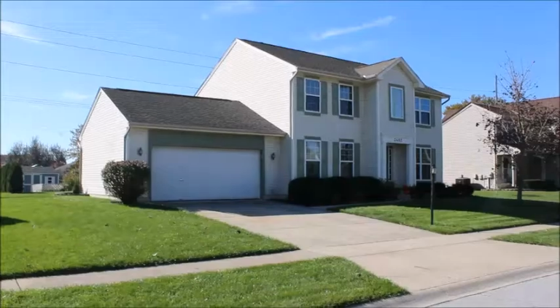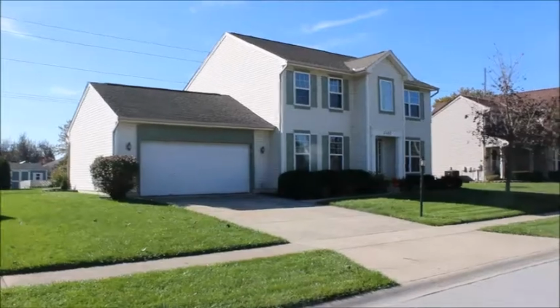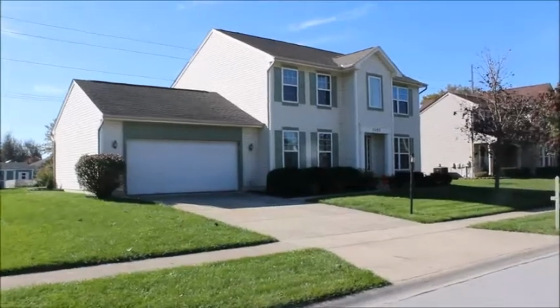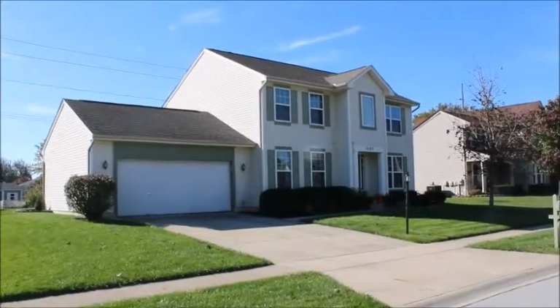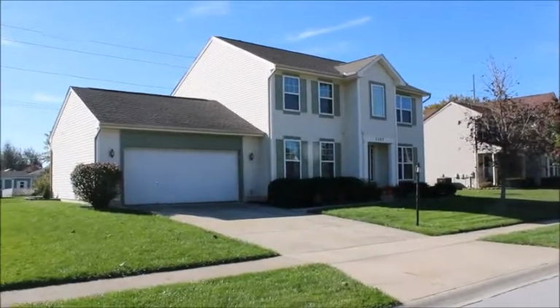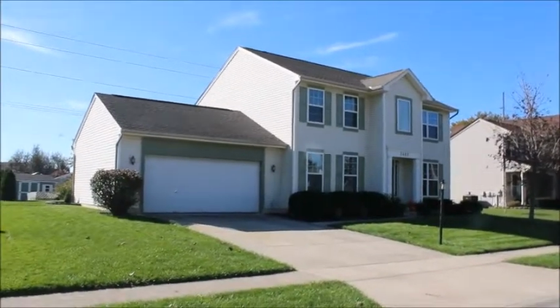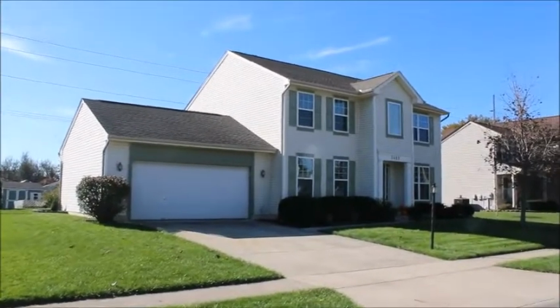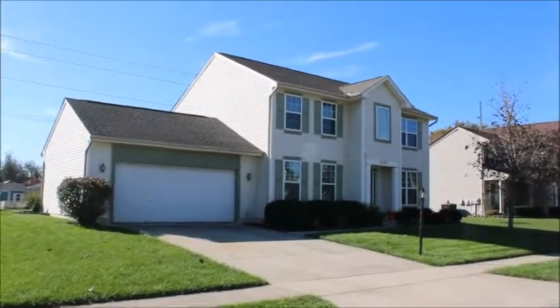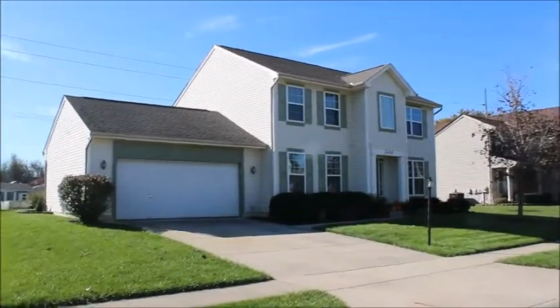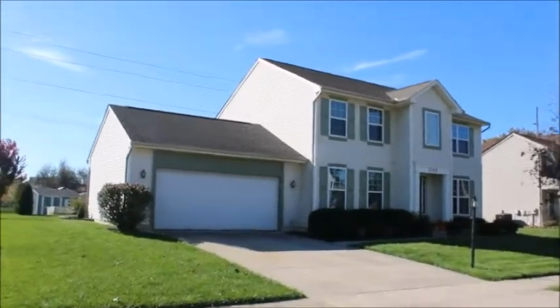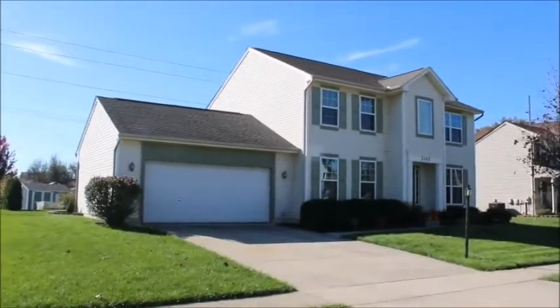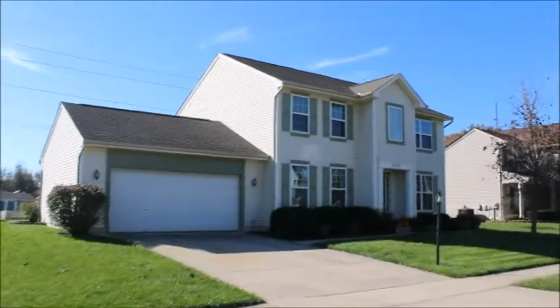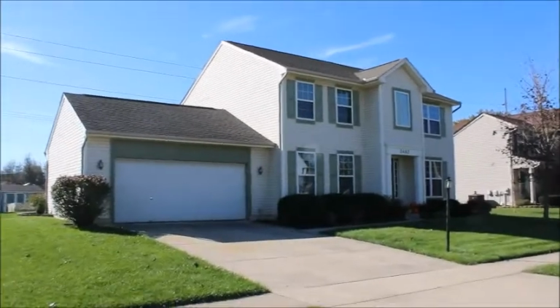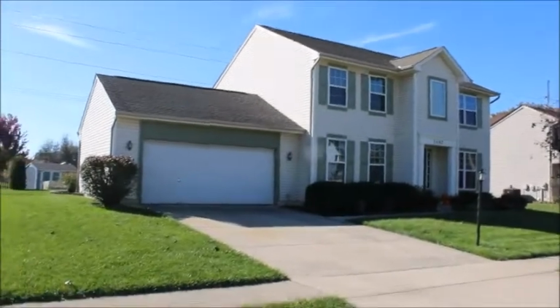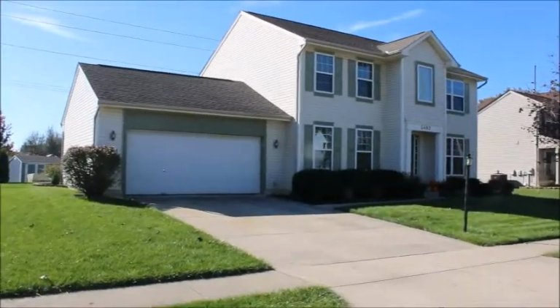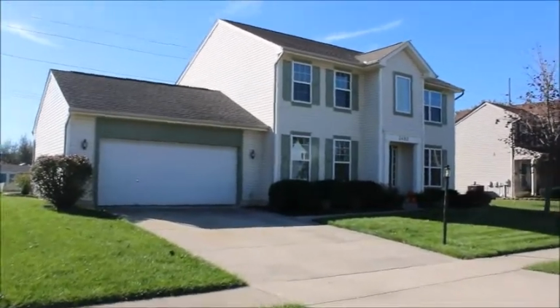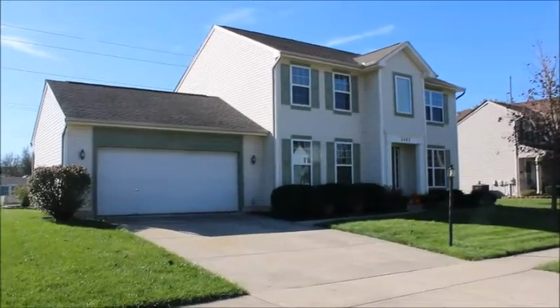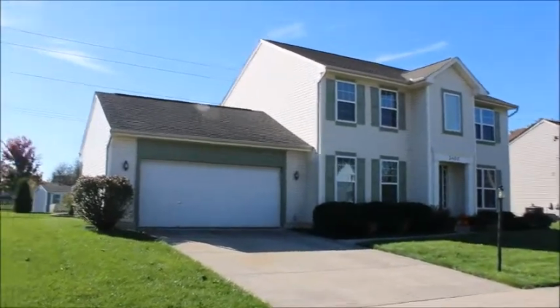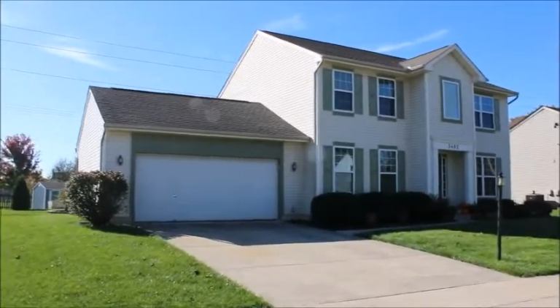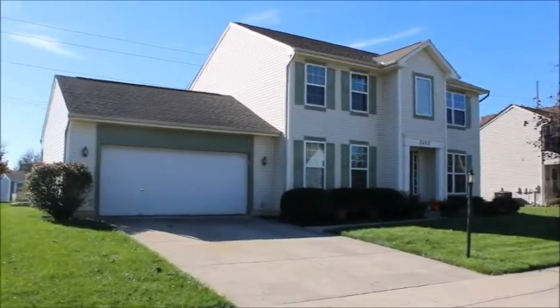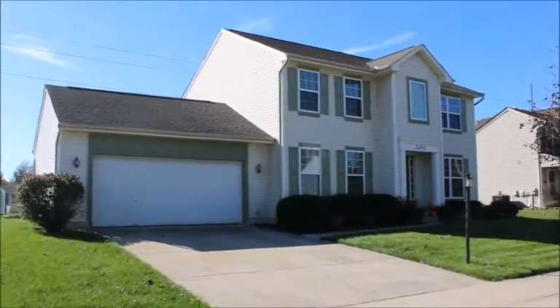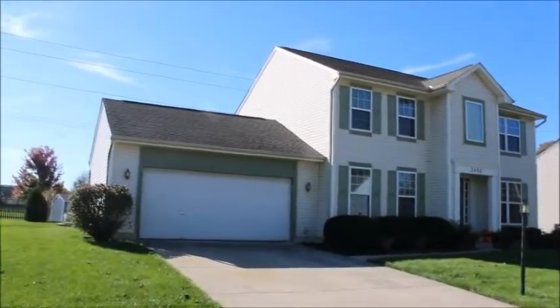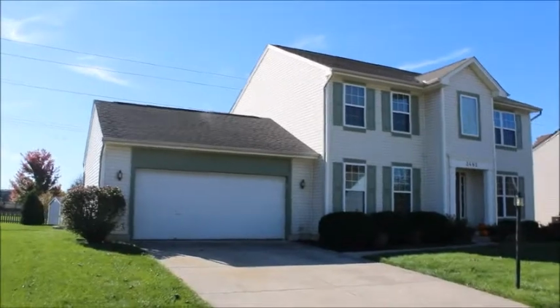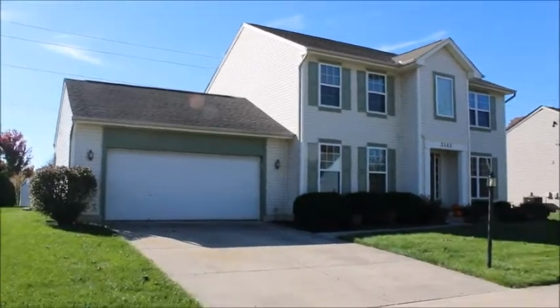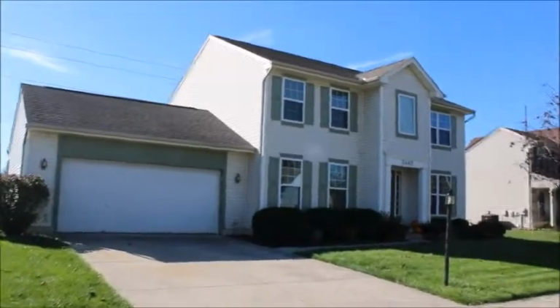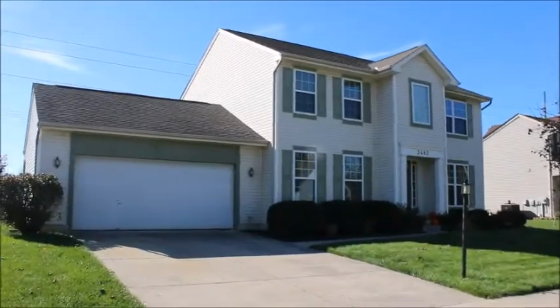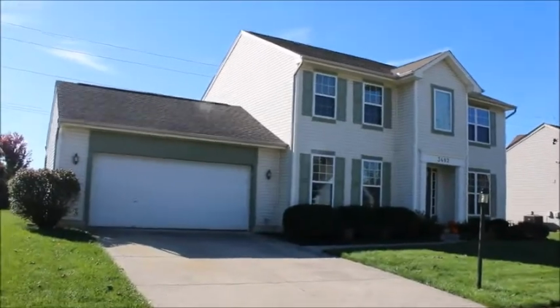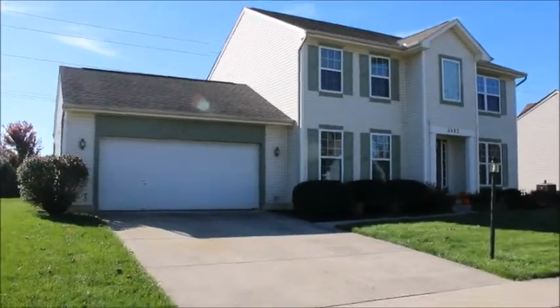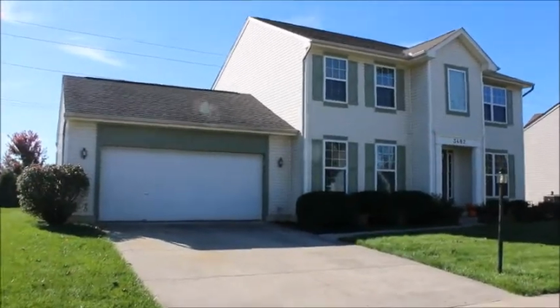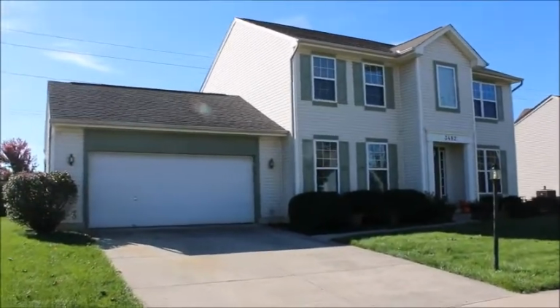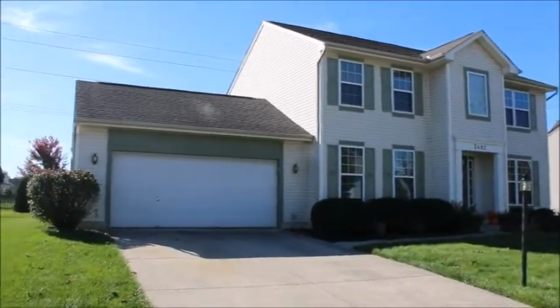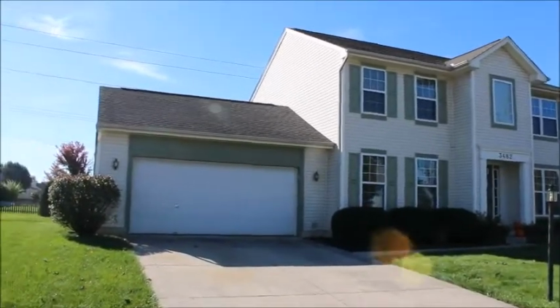Hello and welcome to 3482 Old Lantern Court, Miamisburg, Ohio. We're out in the street right now walking up to the front of this home. First thing I noticed when I saw this home is great curb appeal and good use of natural earth tone colors here.